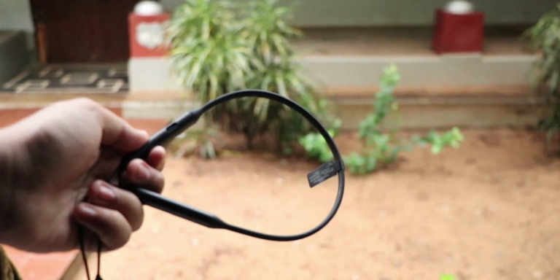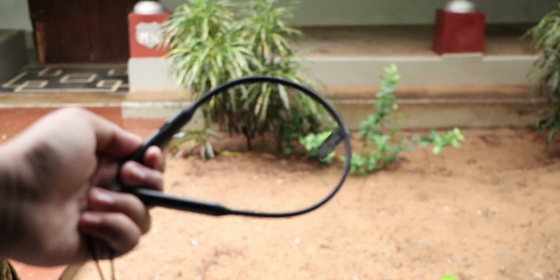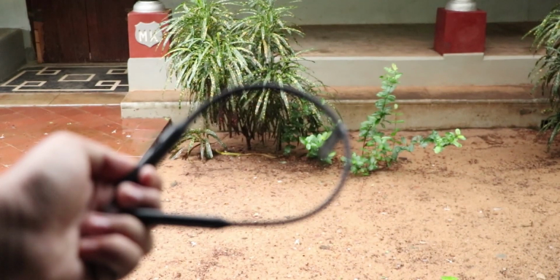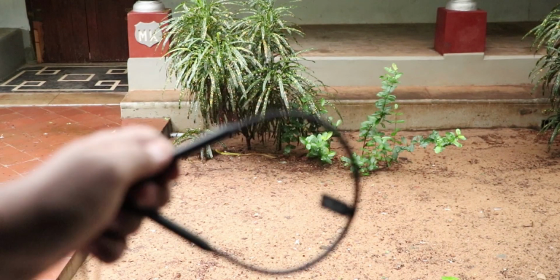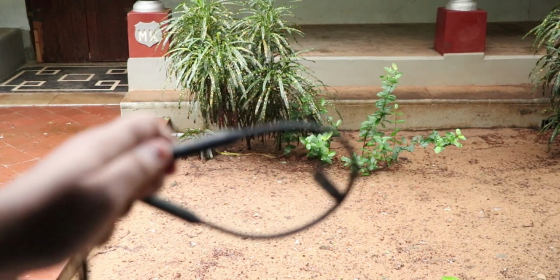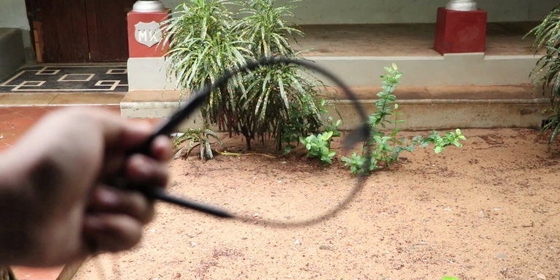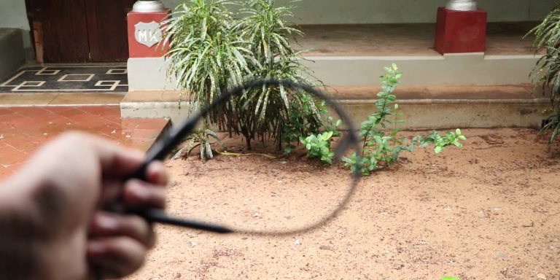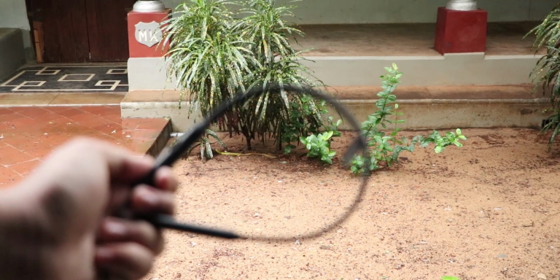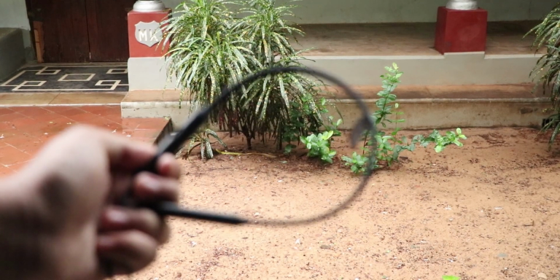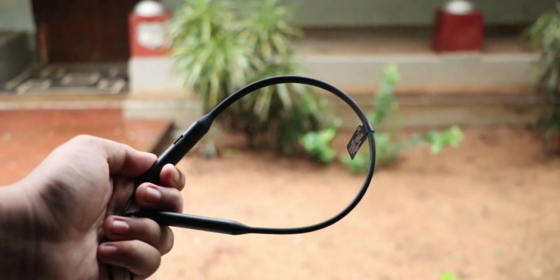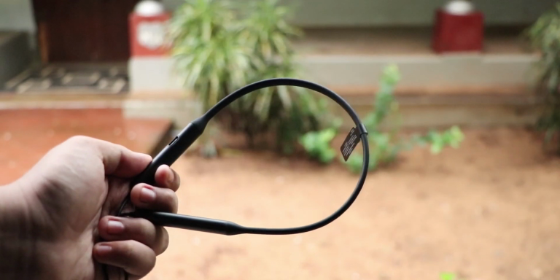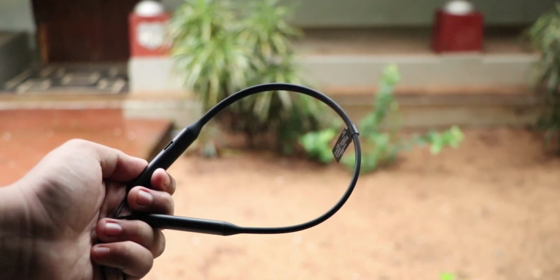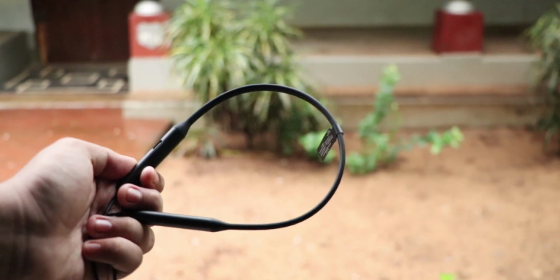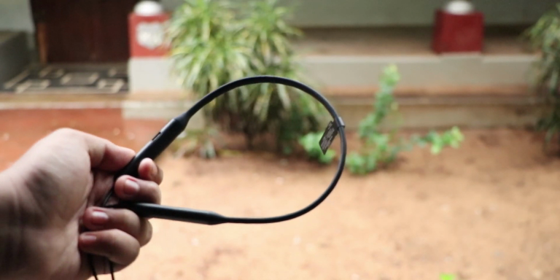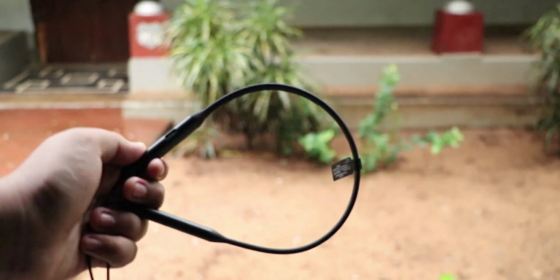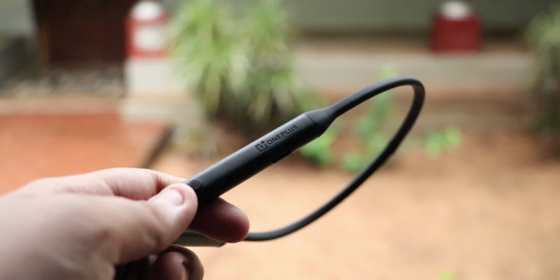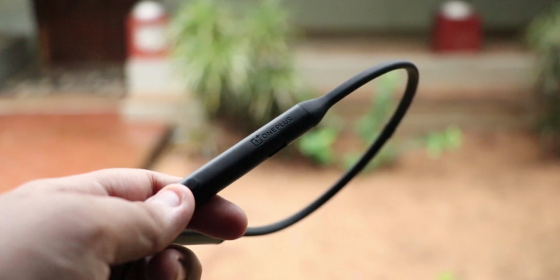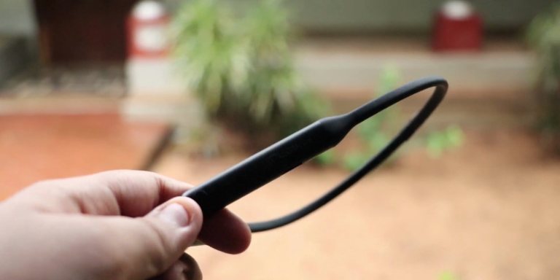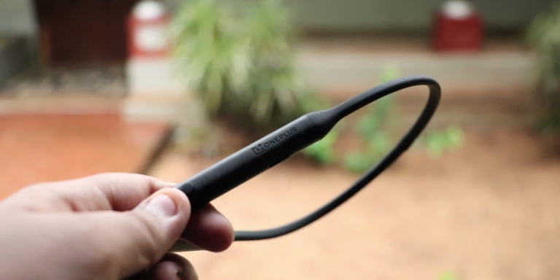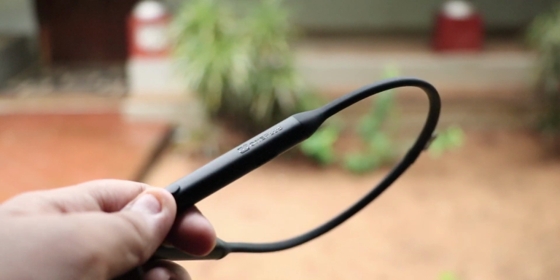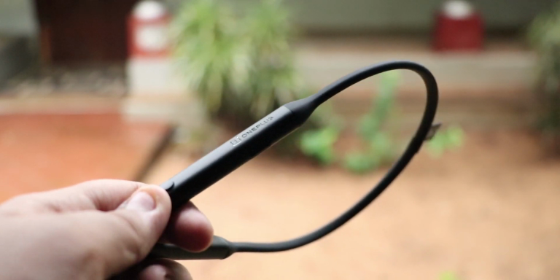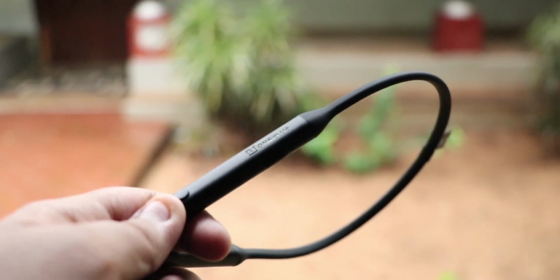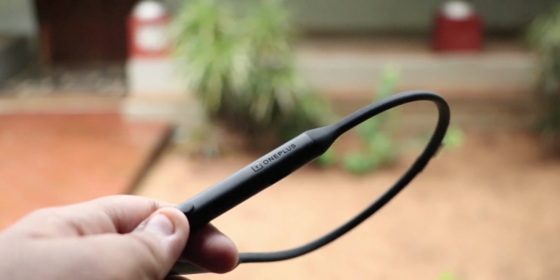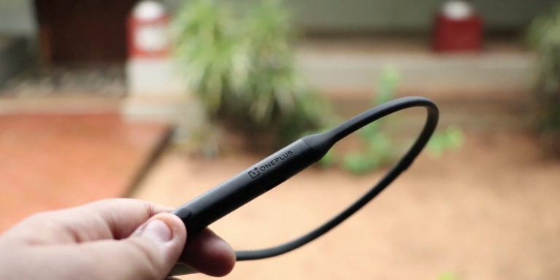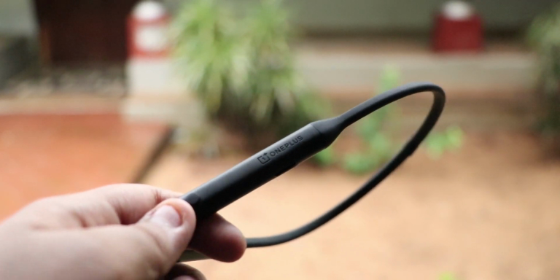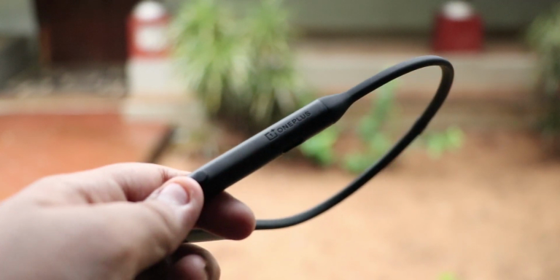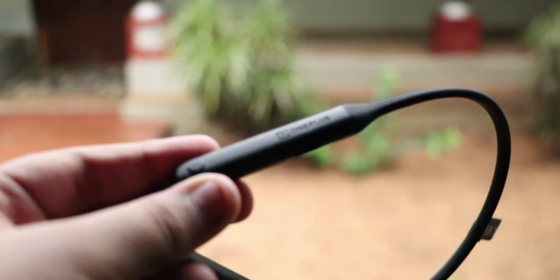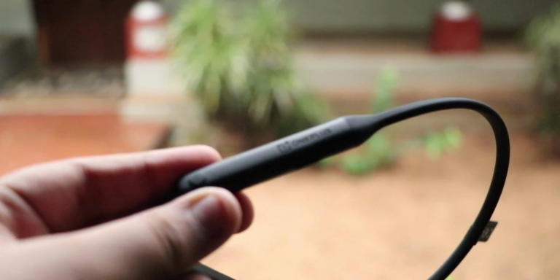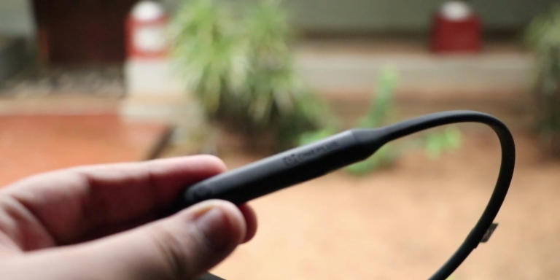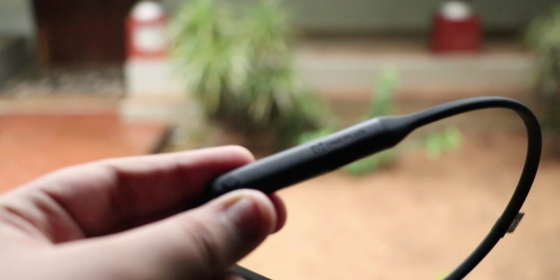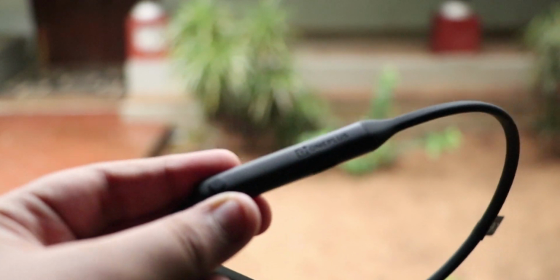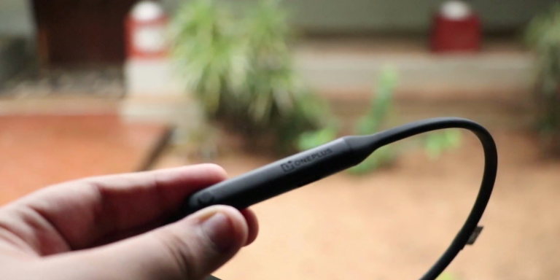The neckband has actually got a rubberized finish to it which helps in comfort for long-term usage. You can see OnePlus branding above it with a quick switch button just in front of it for switching between multiple devices.